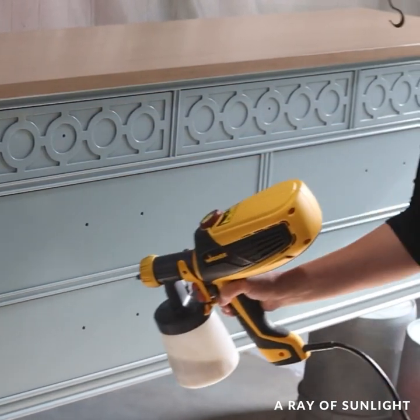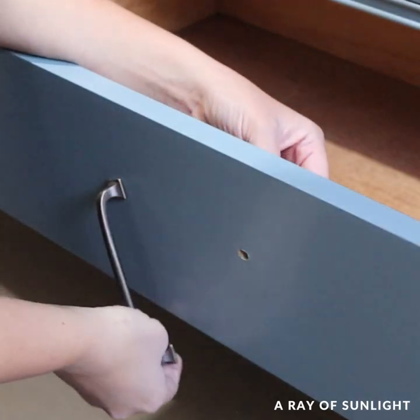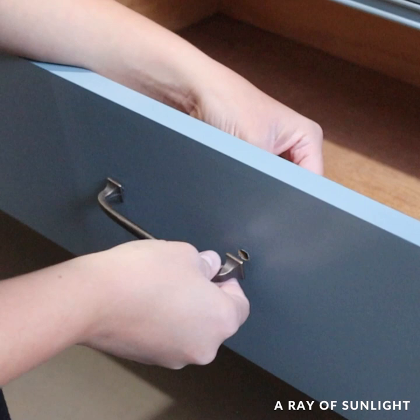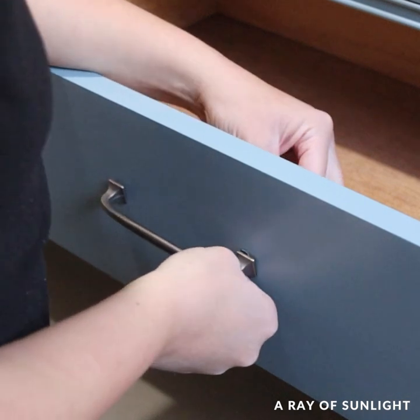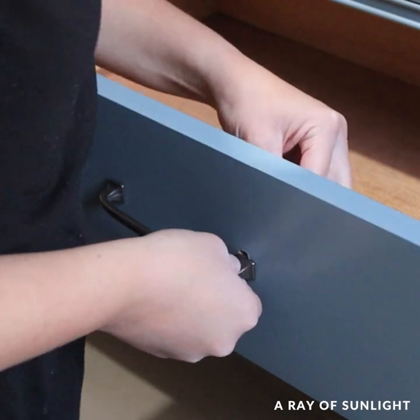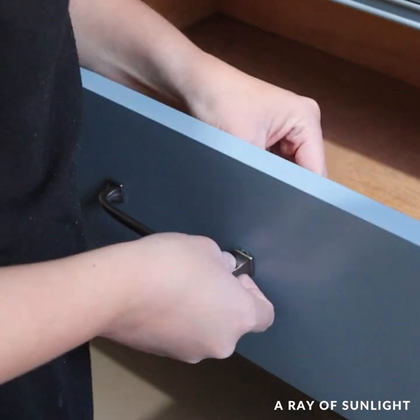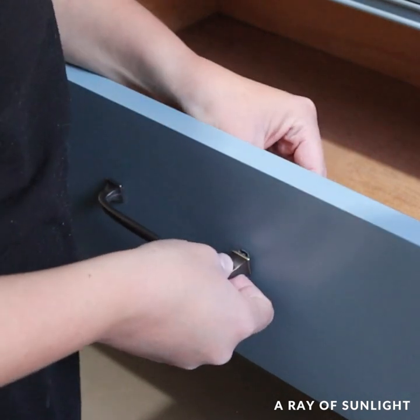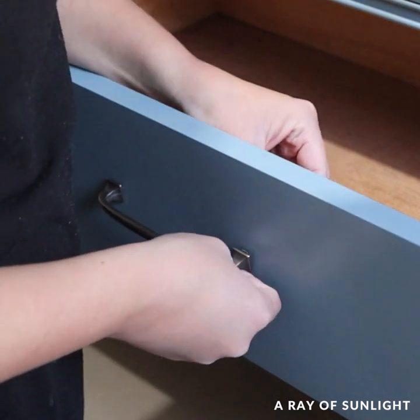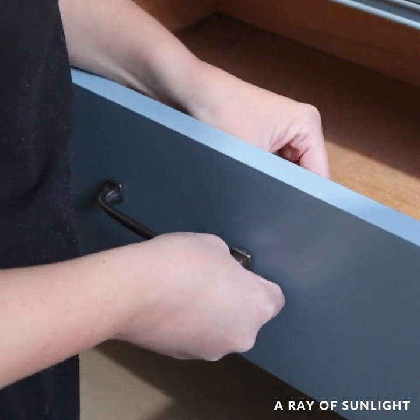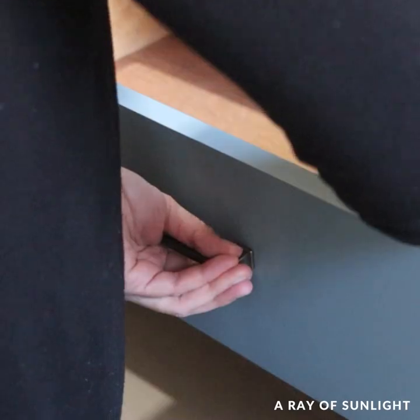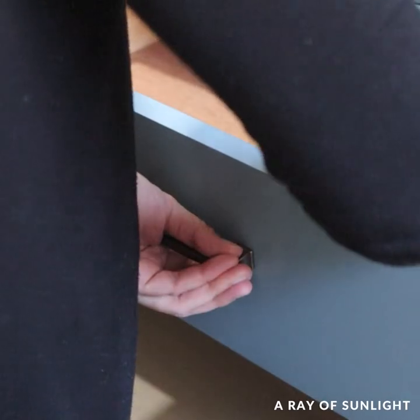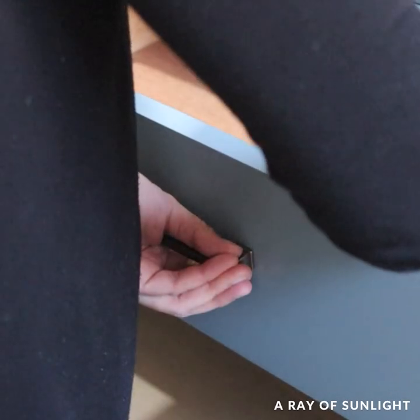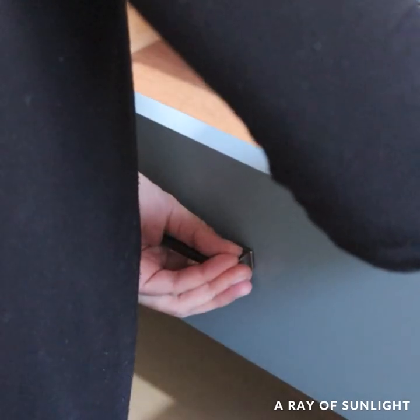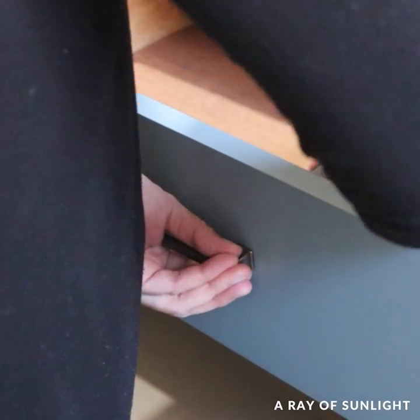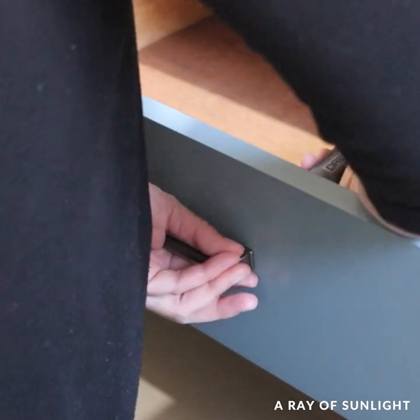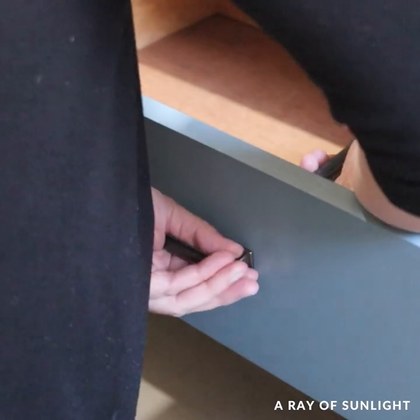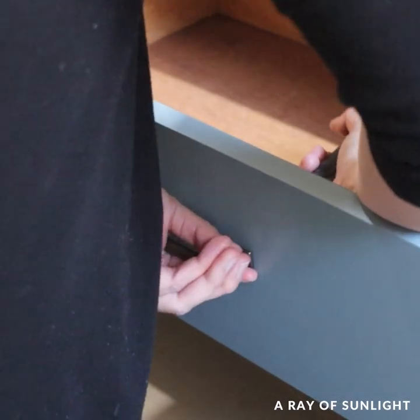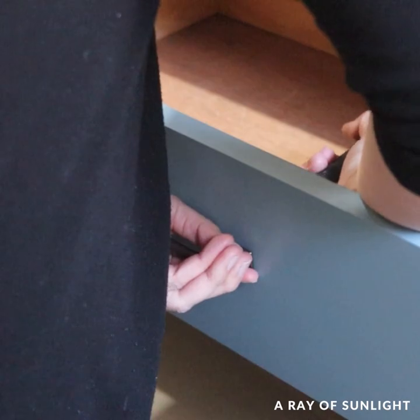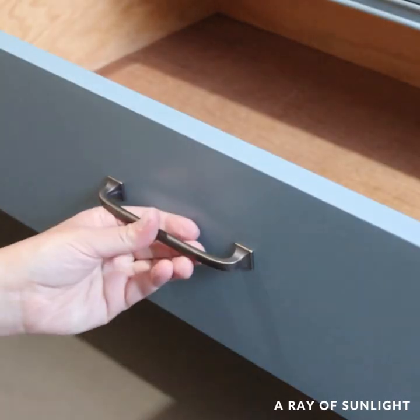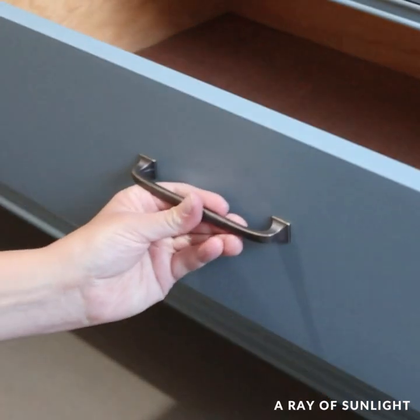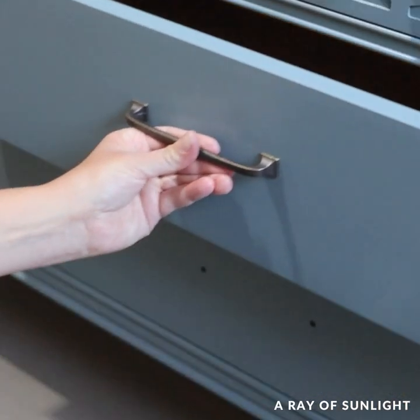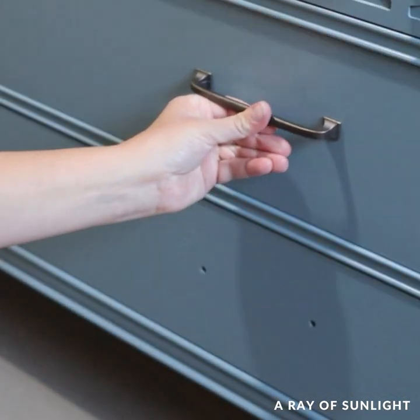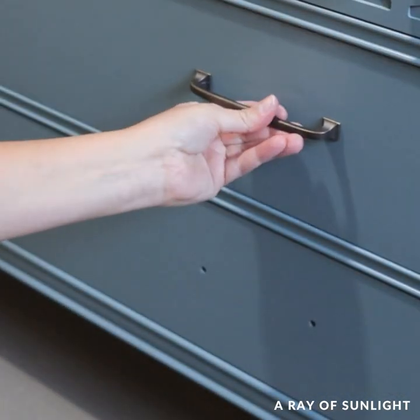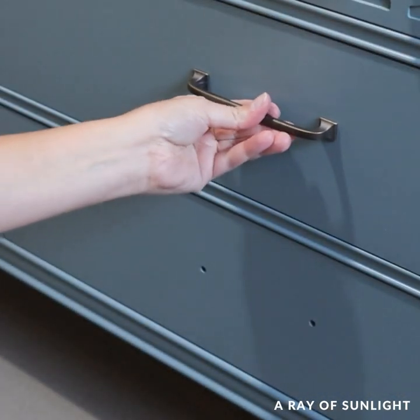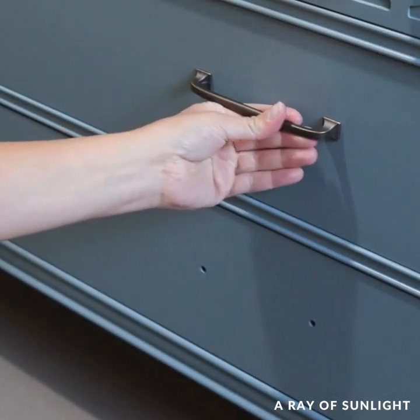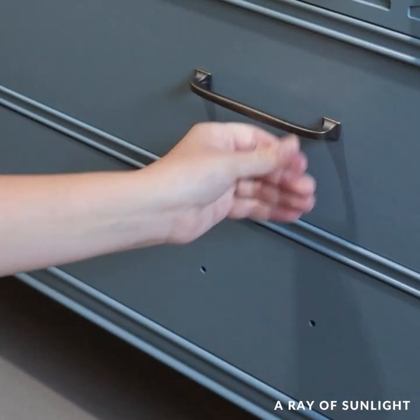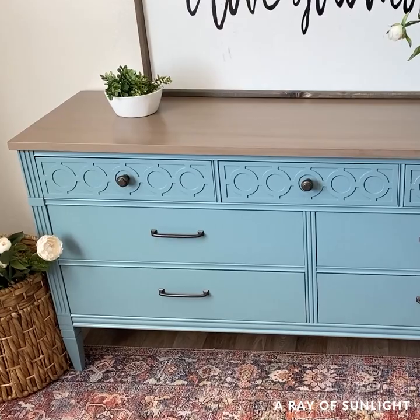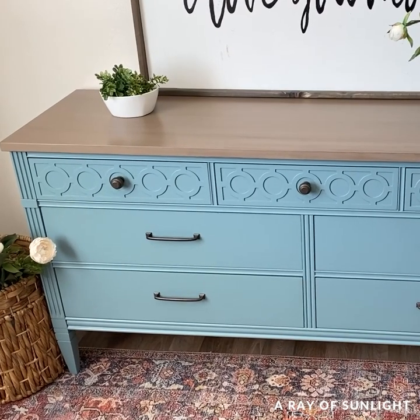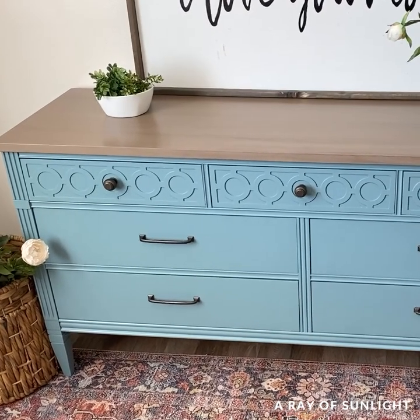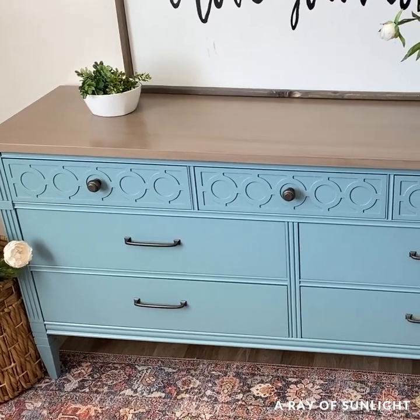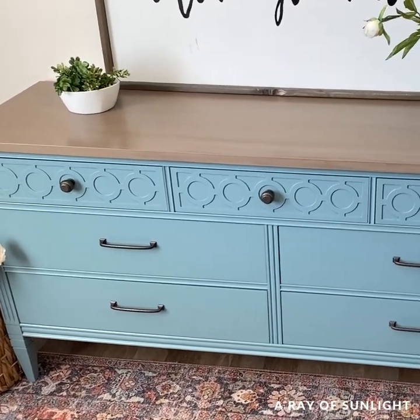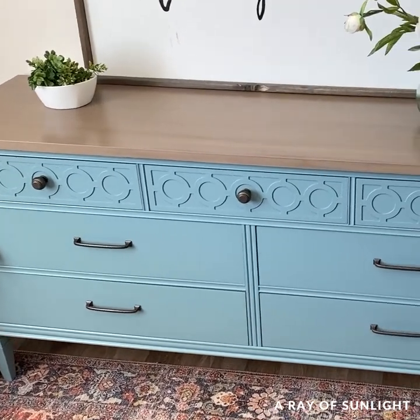I didn't want to put the original hardware back on, so I put new hardware on instead. And here is what it looks like now.